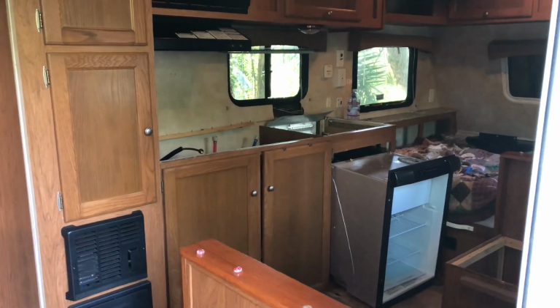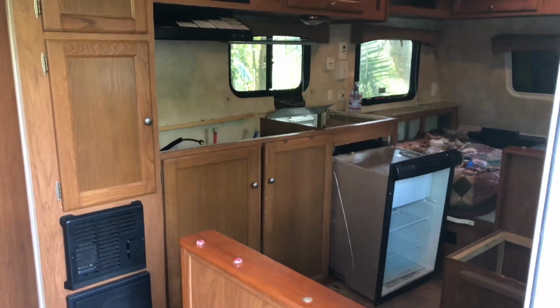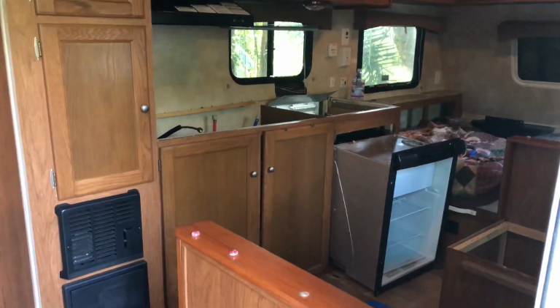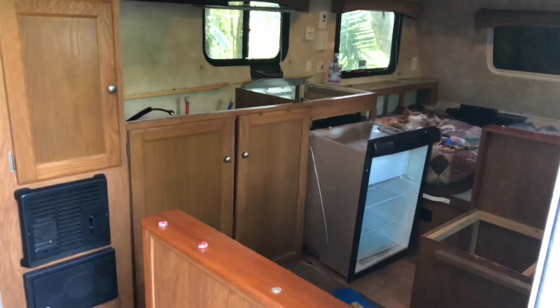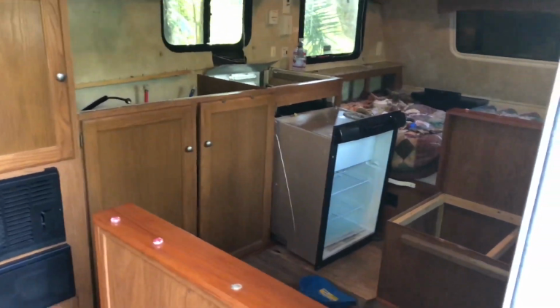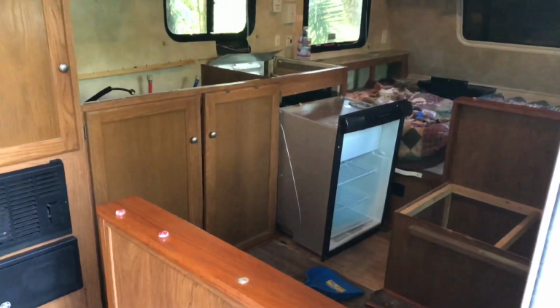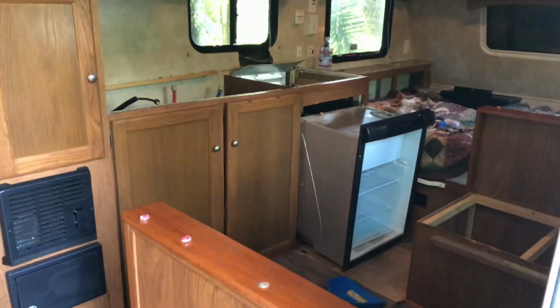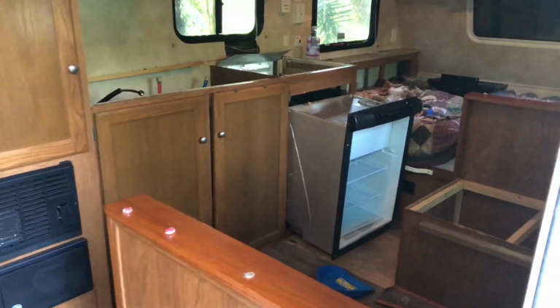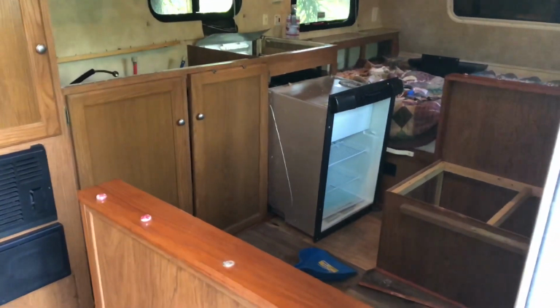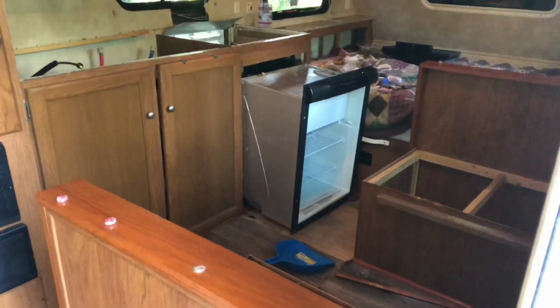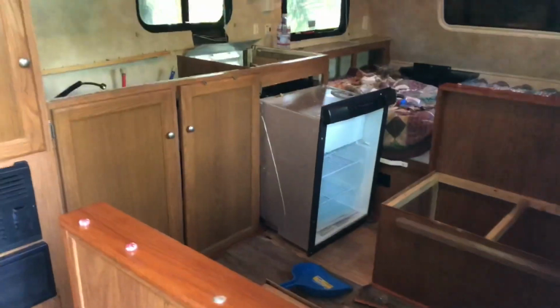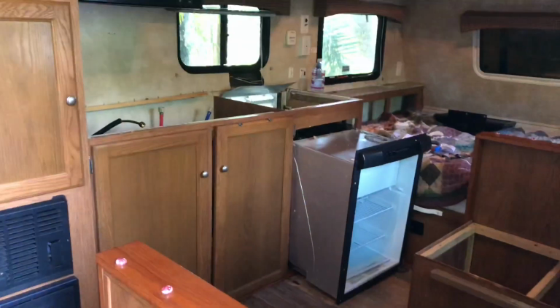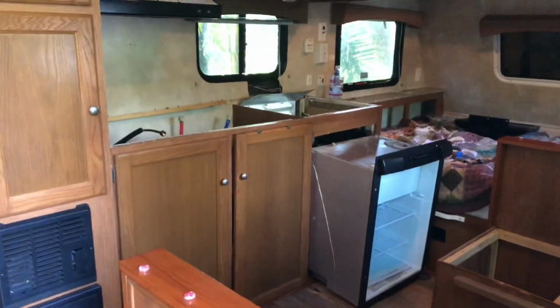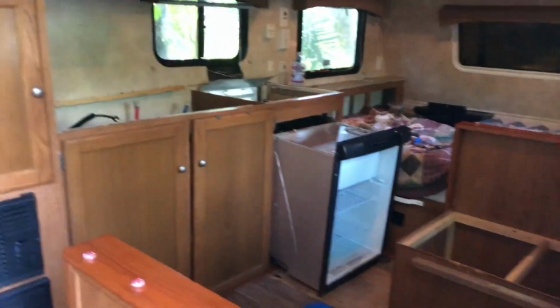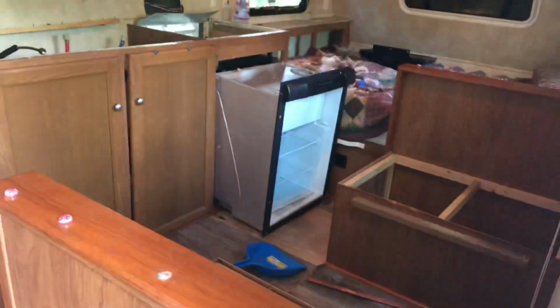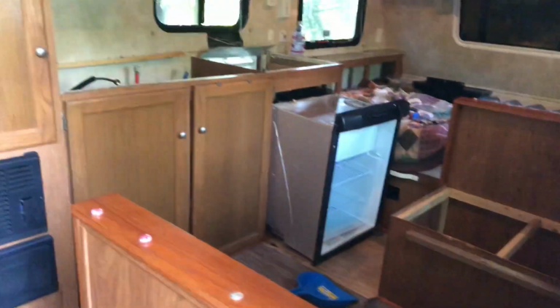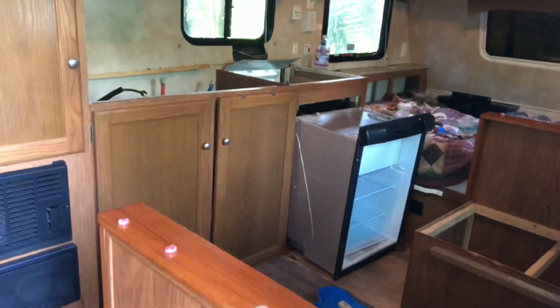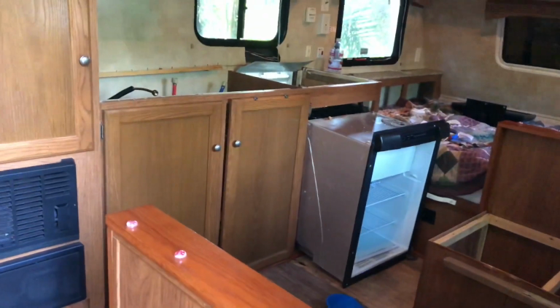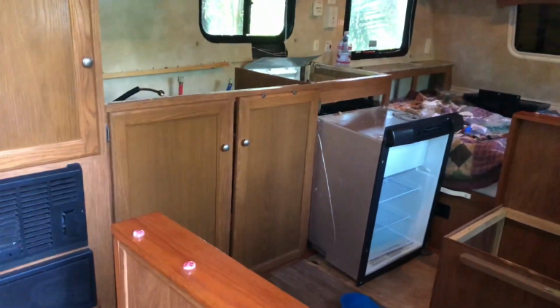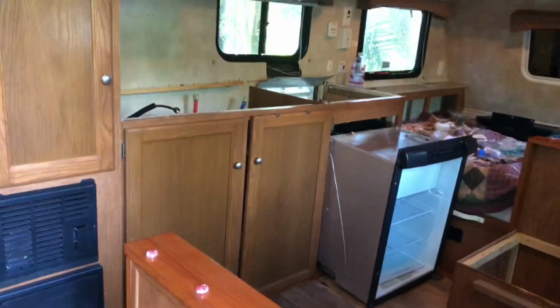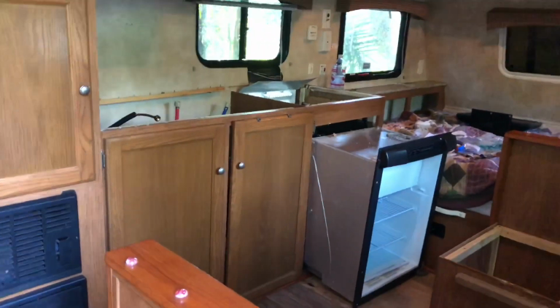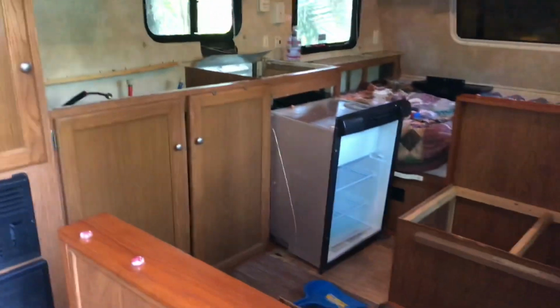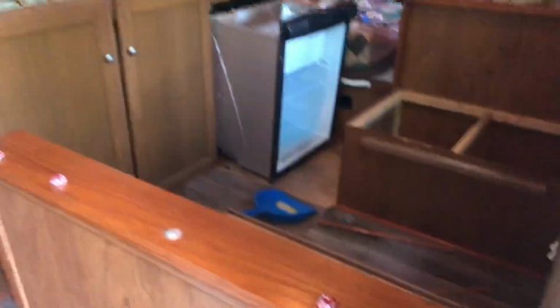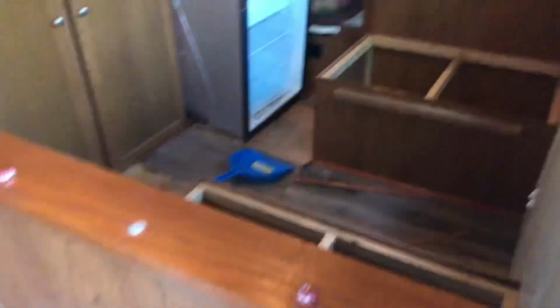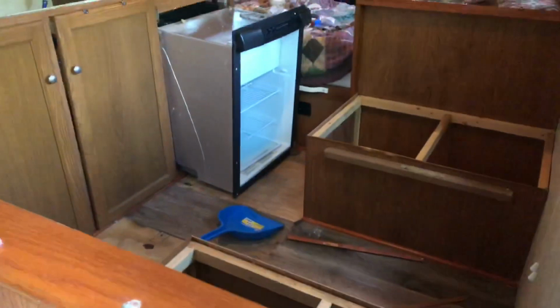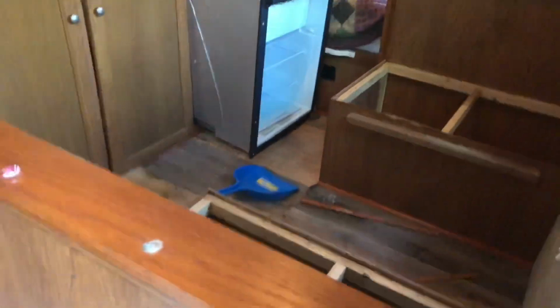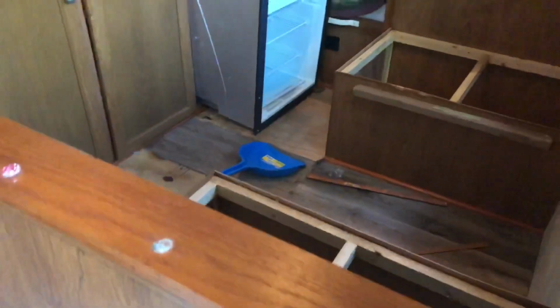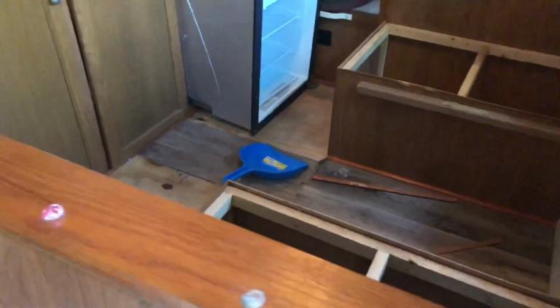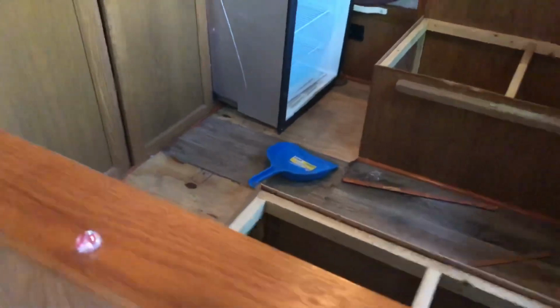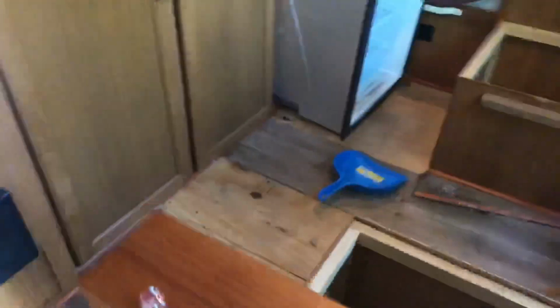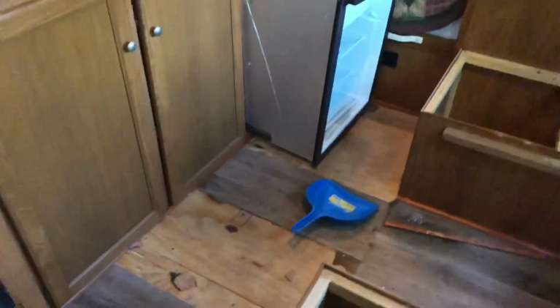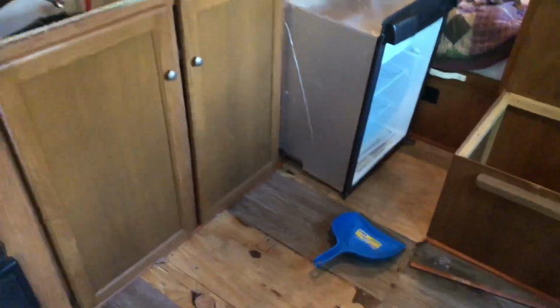Good evening everybody. This is going to be a follow-up video to my last one. As you can see, we've done some deconstruction. We've only spent like an hour out here working on this. Got the table out of here, got the cushions out of here, got some more floor up.